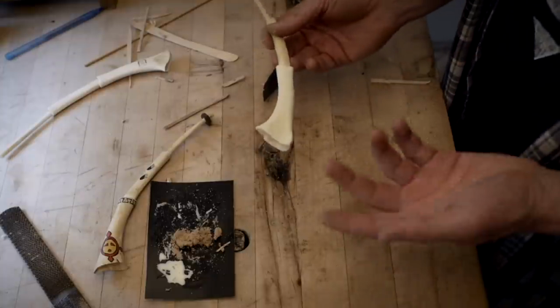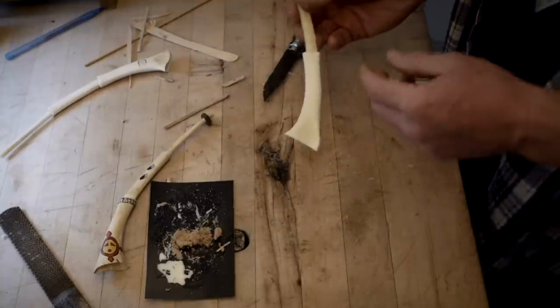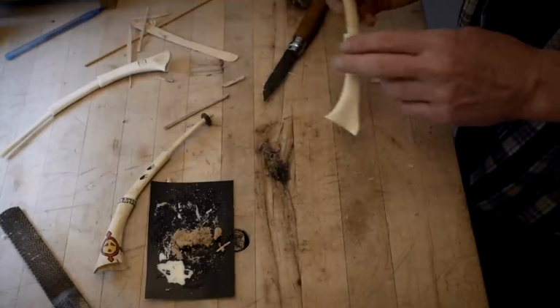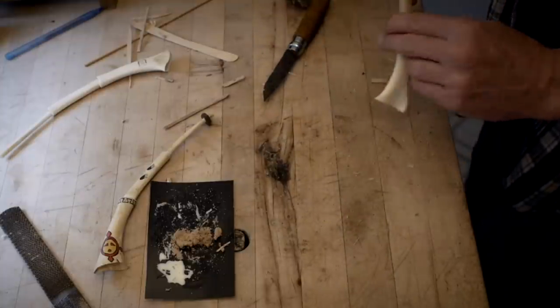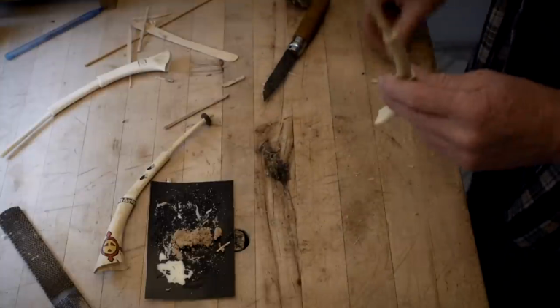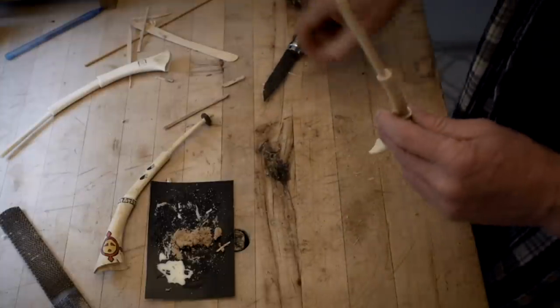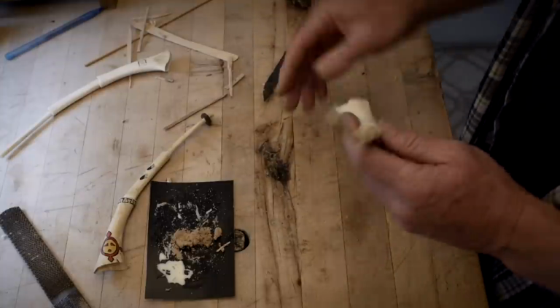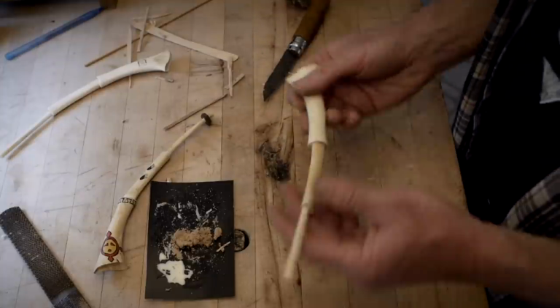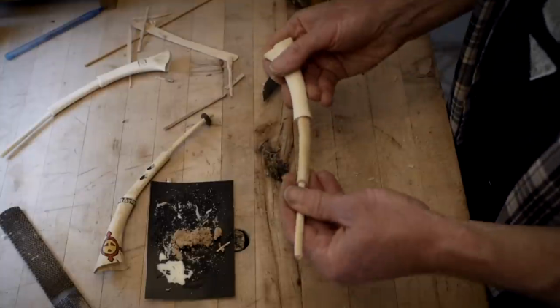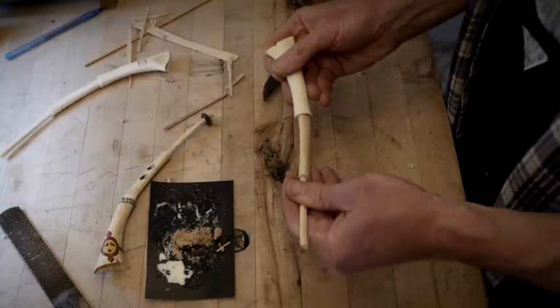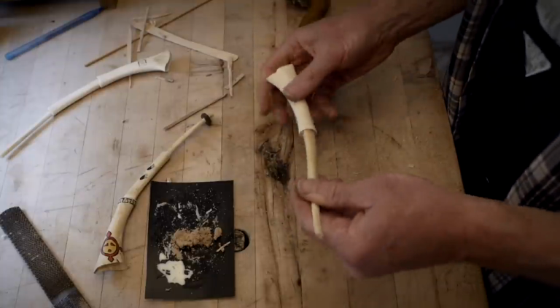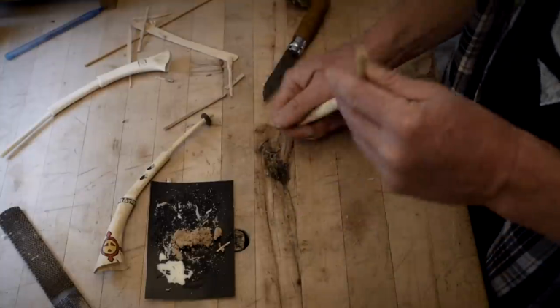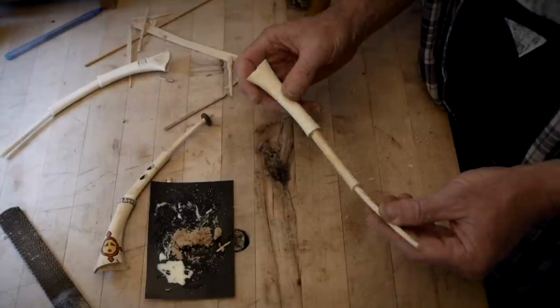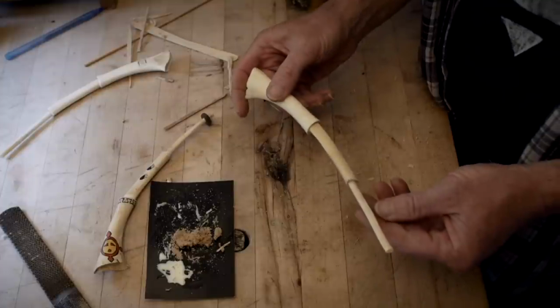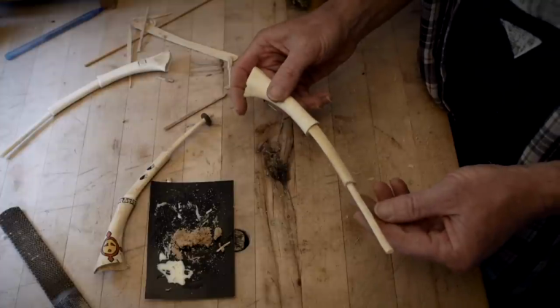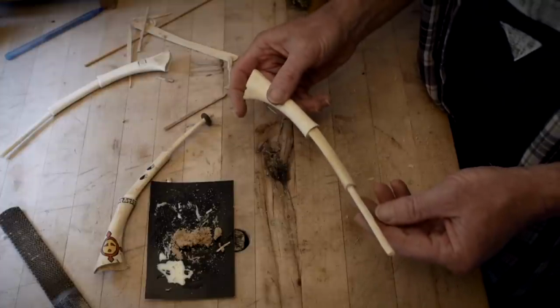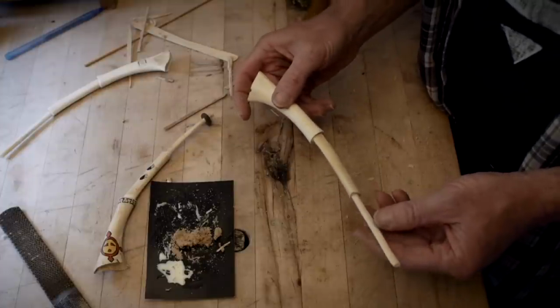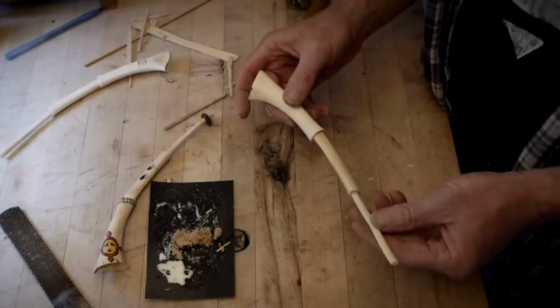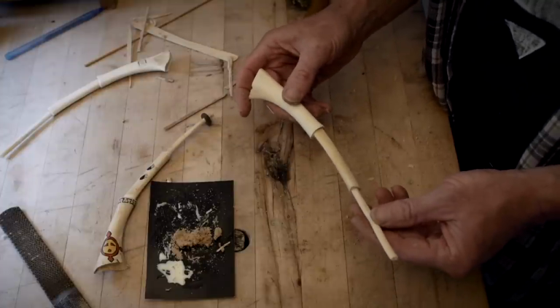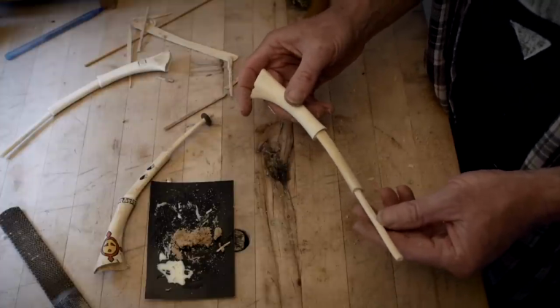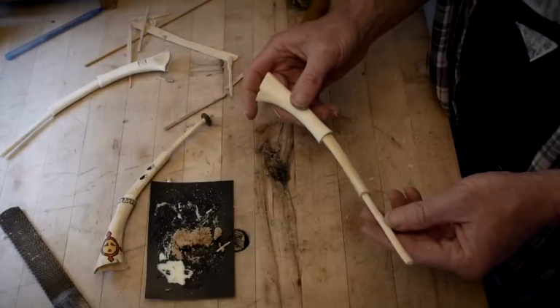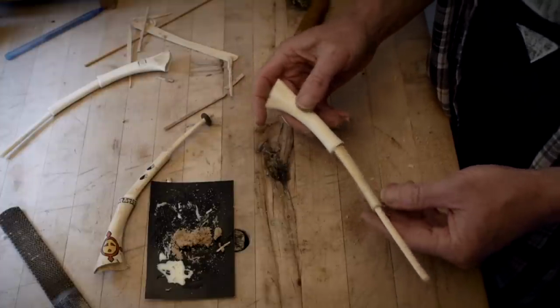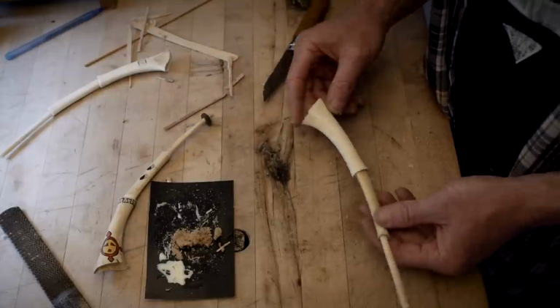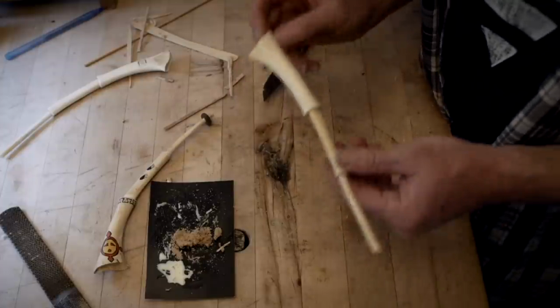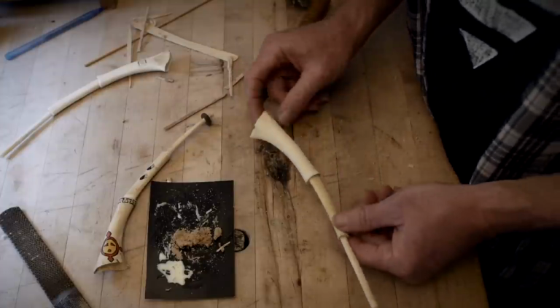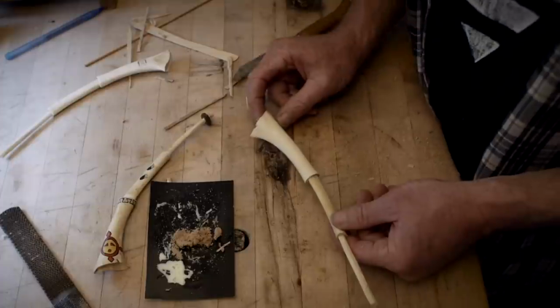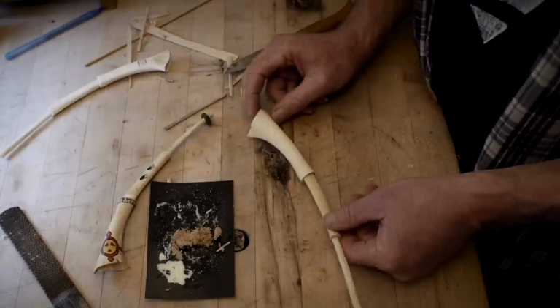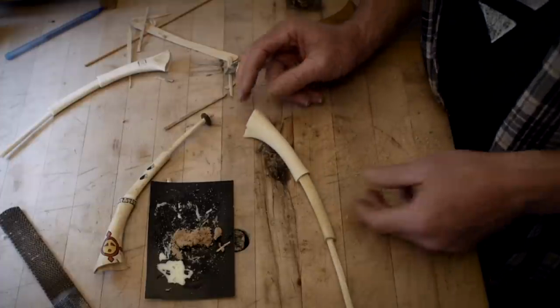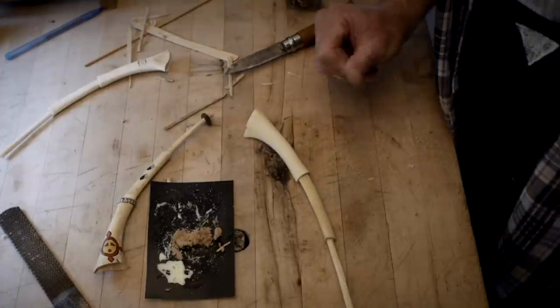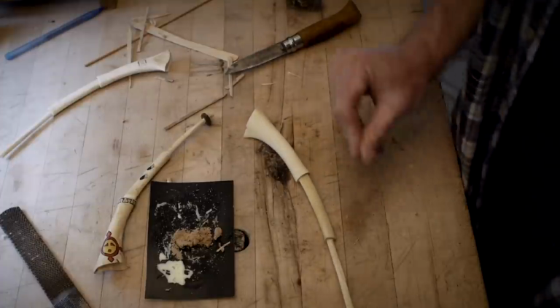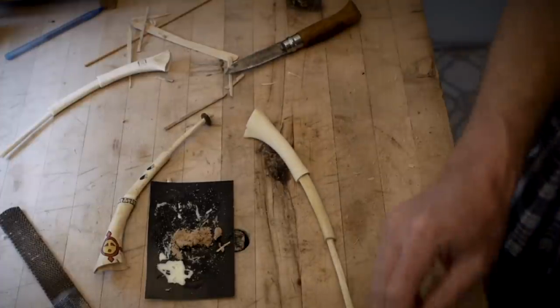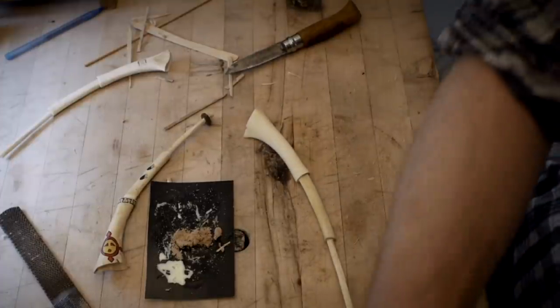Otherwise that's it - I don't even have to wait for it to dry to start using it. It's actually very tight. I'll show you how to use this in a minute, but first we're going to talk about how to get these bones really clean.